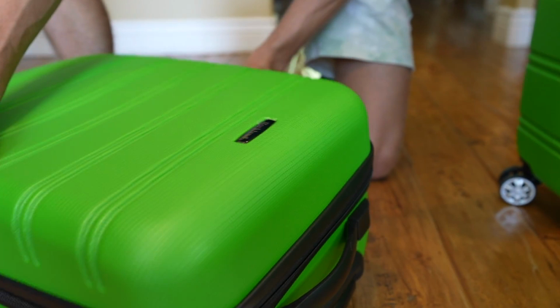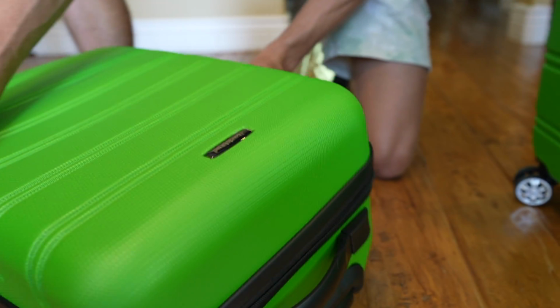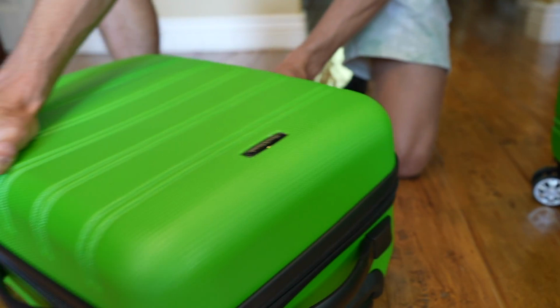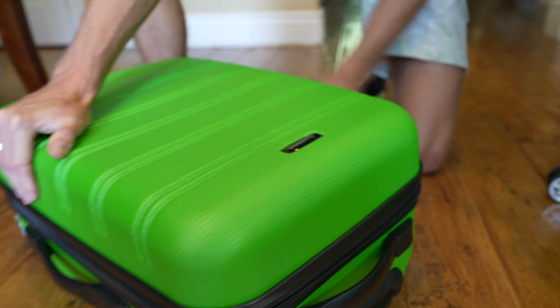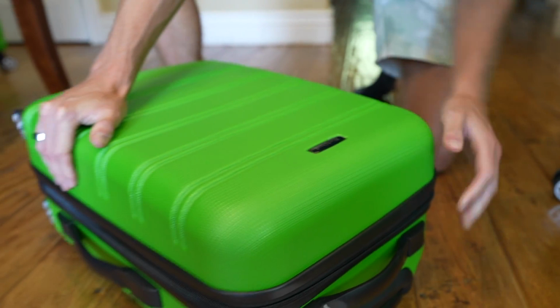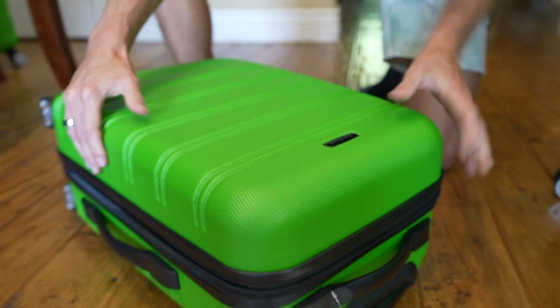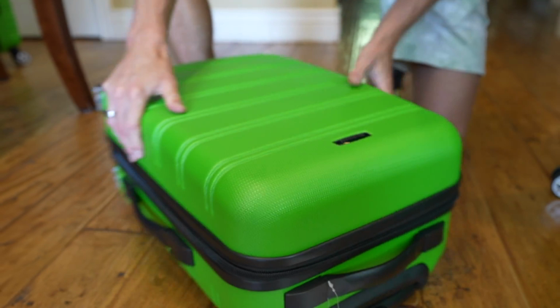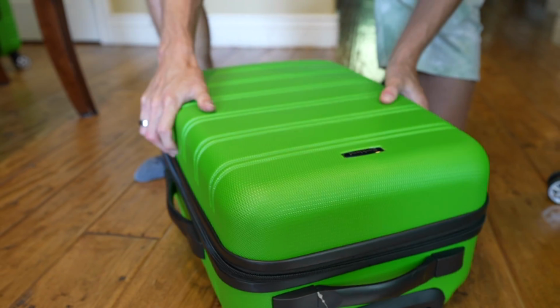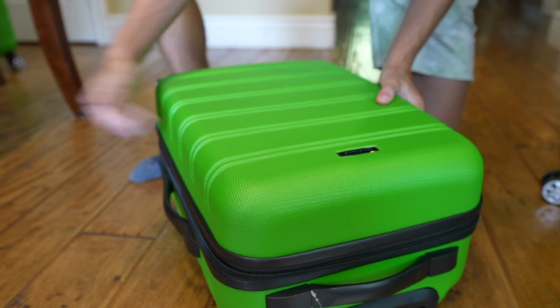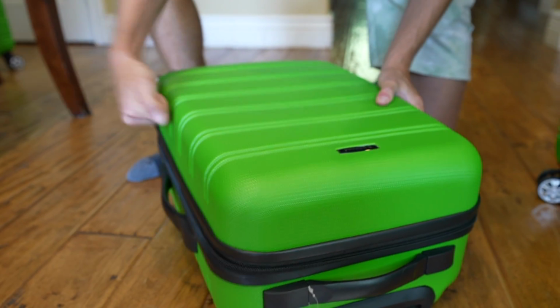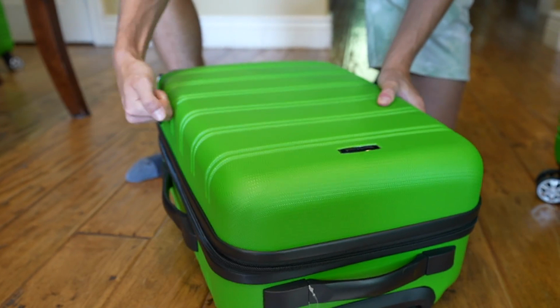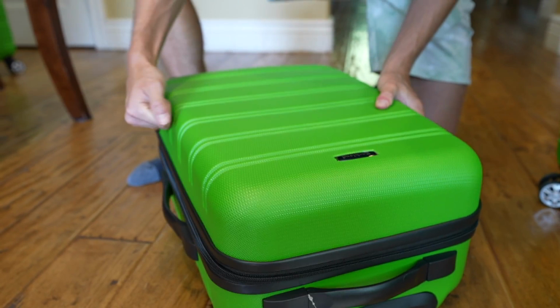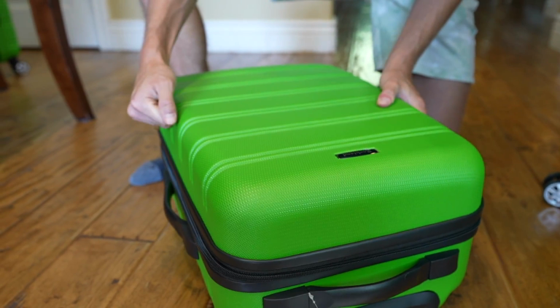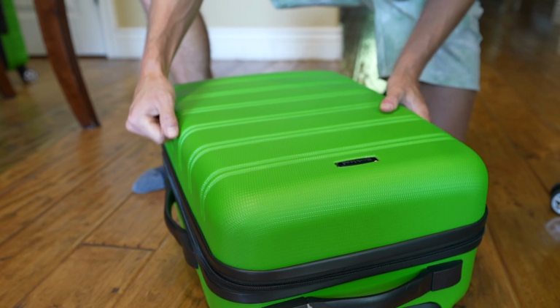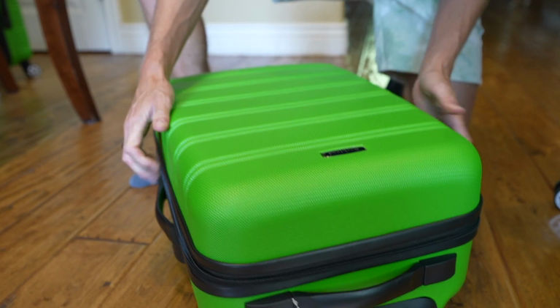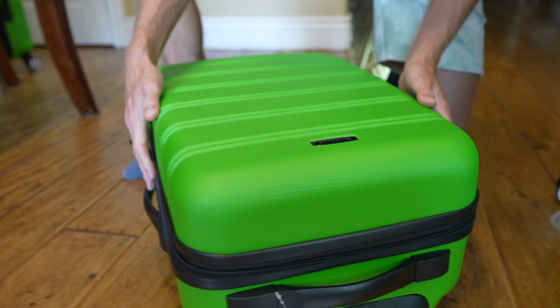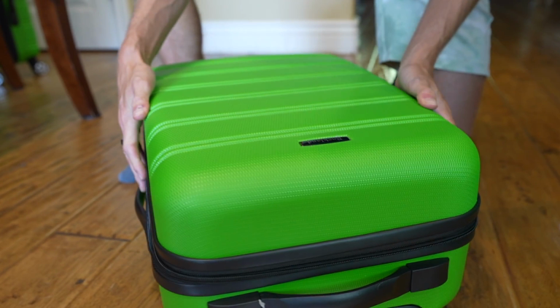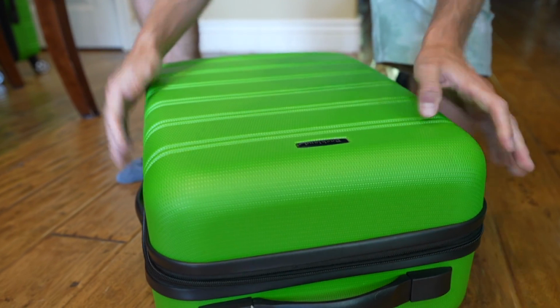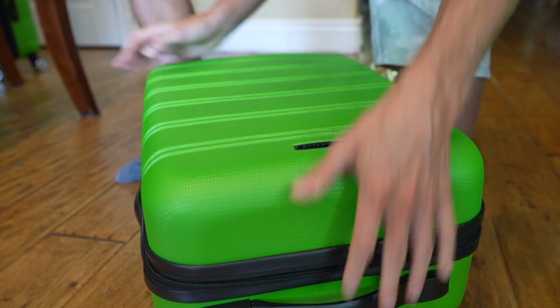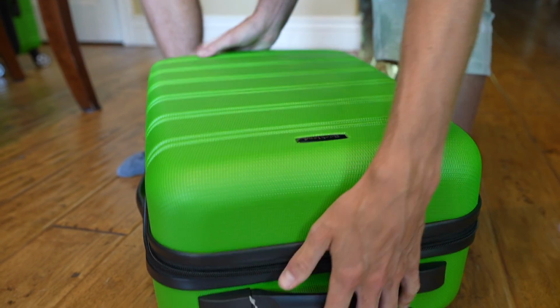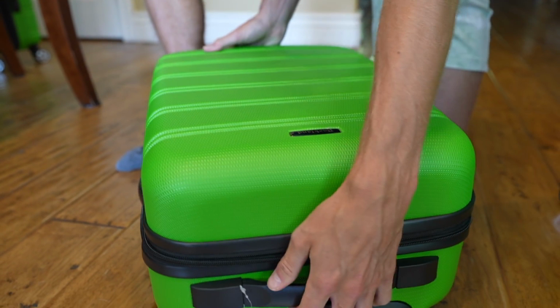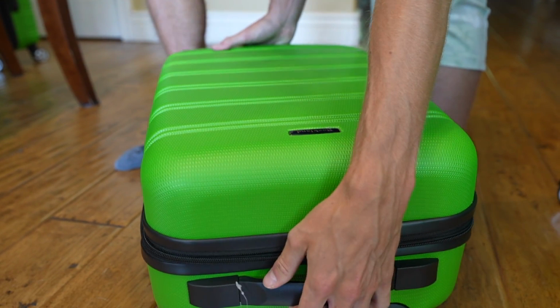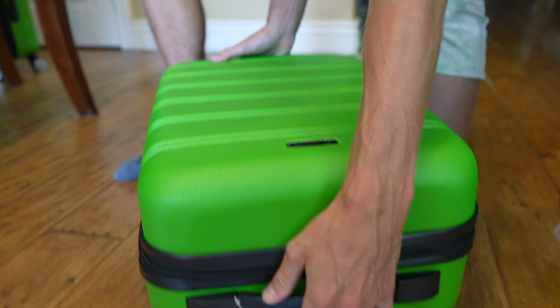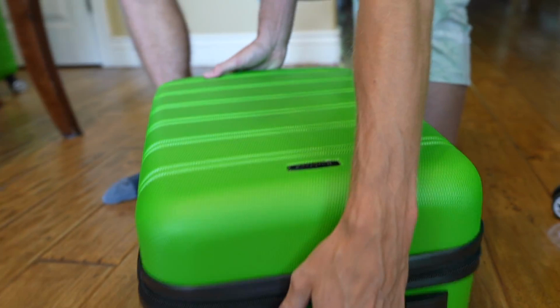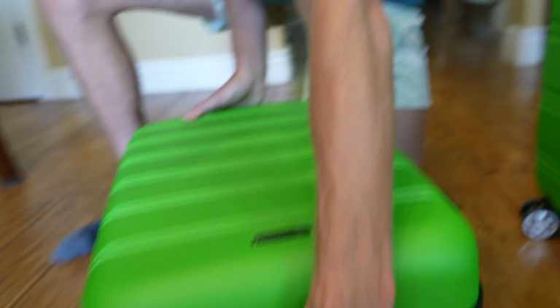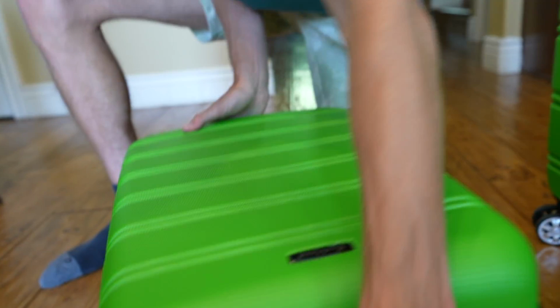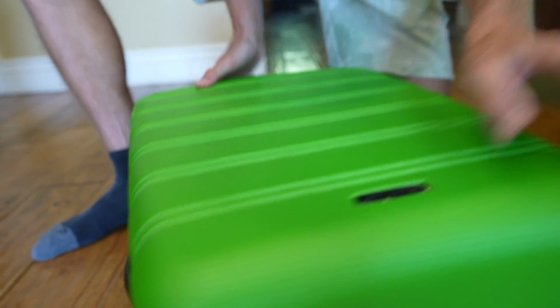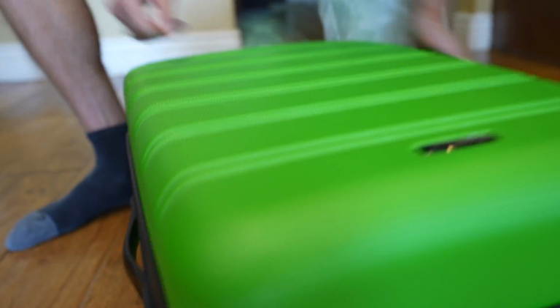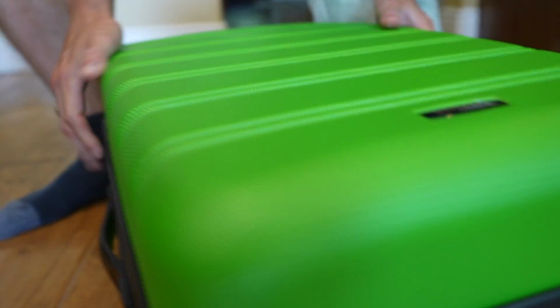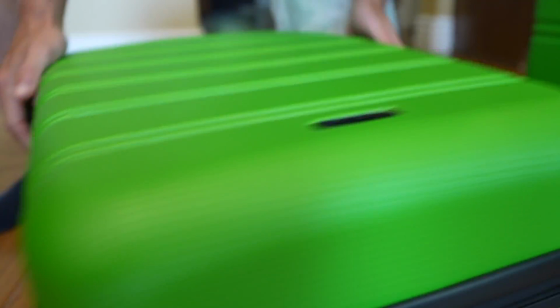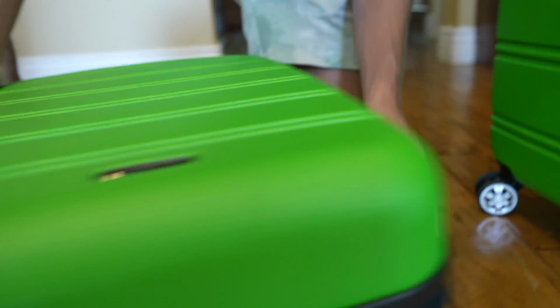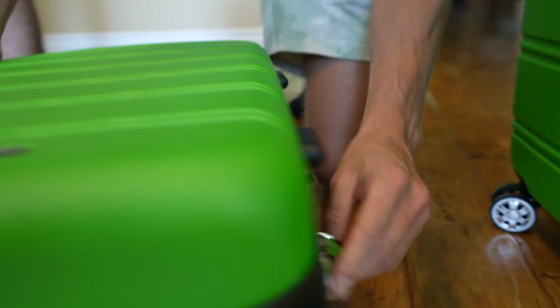For the price, I would say this is a pretty handy bag. The hard shell is pretty nice. The zippers are not the best, but for the price point it's probably pretty good.